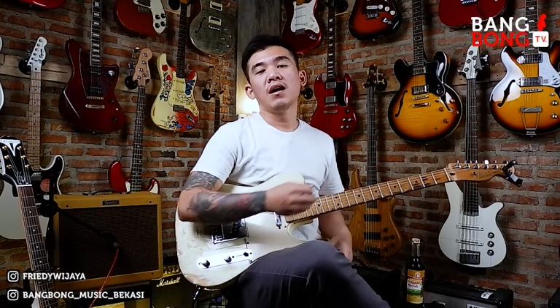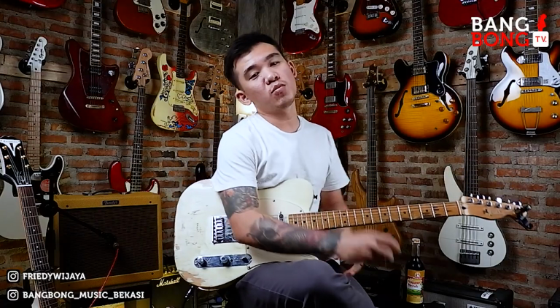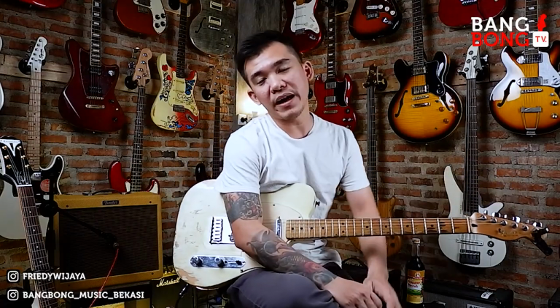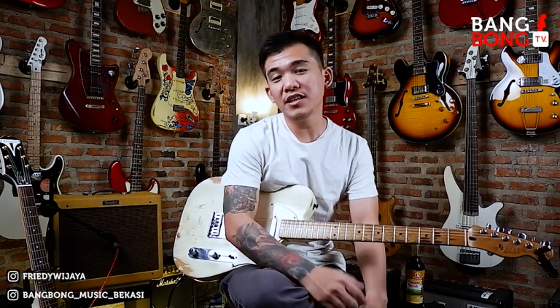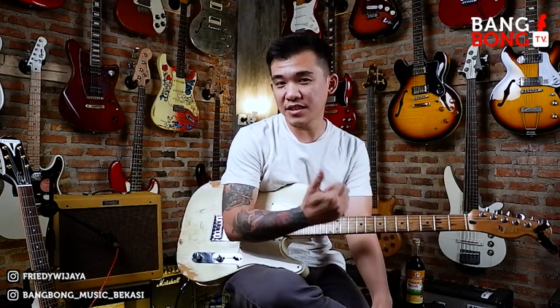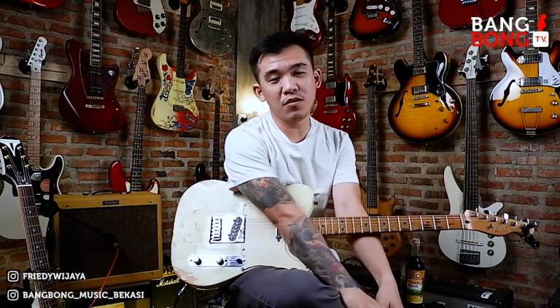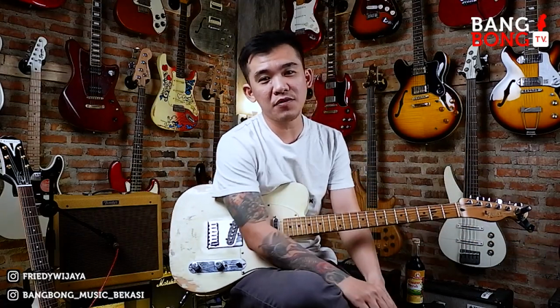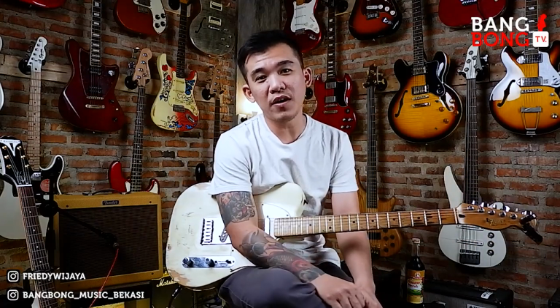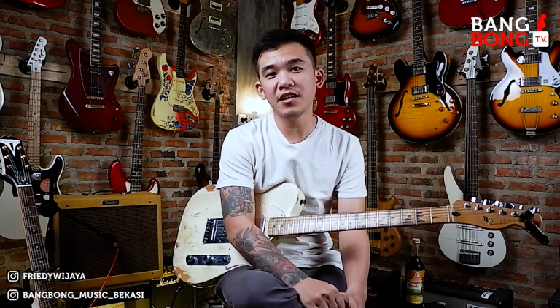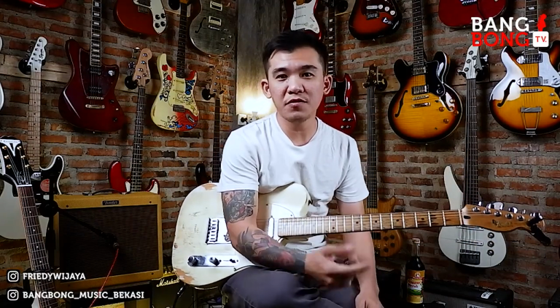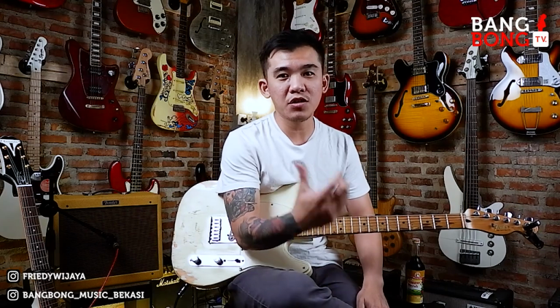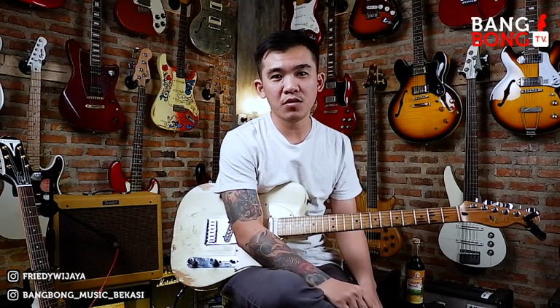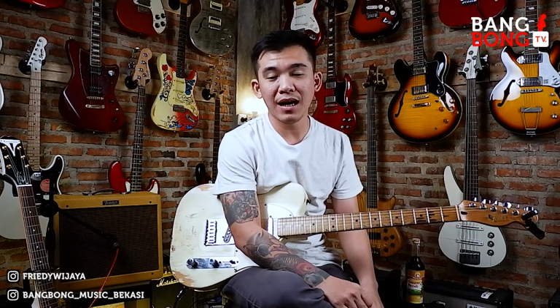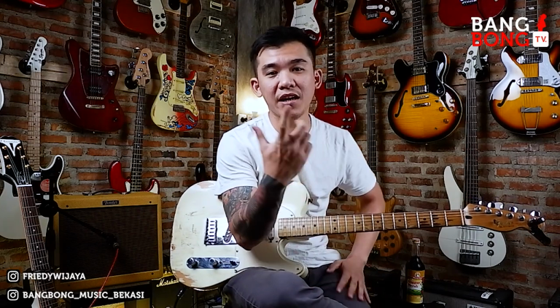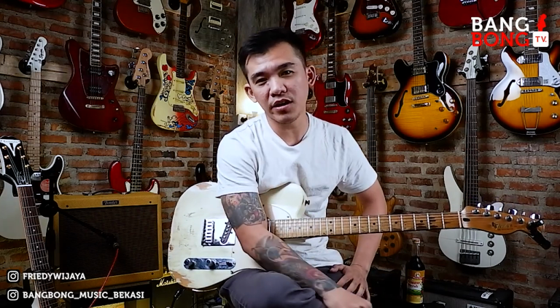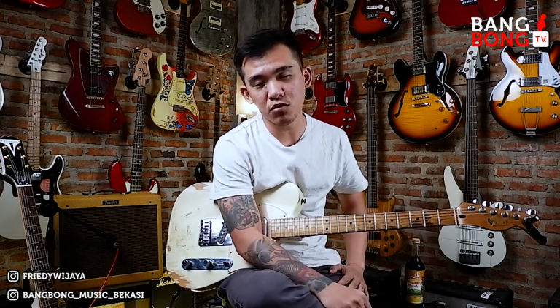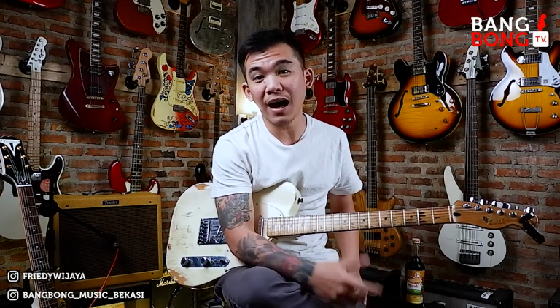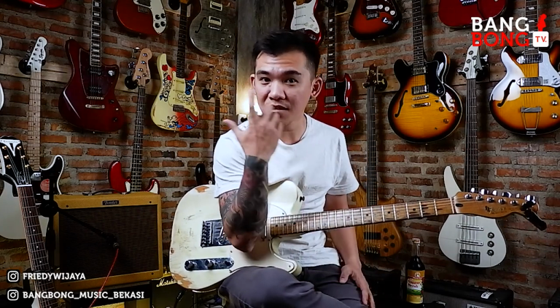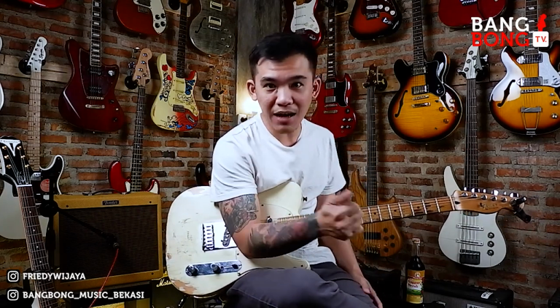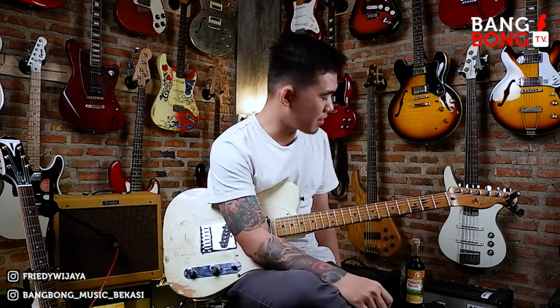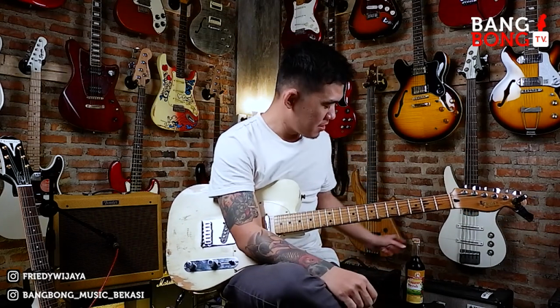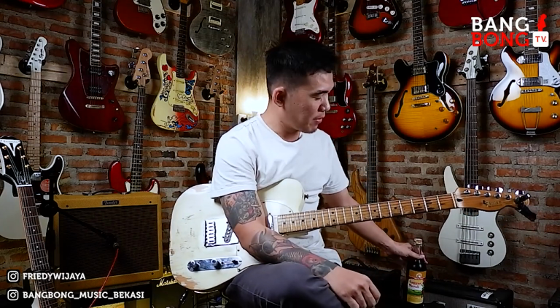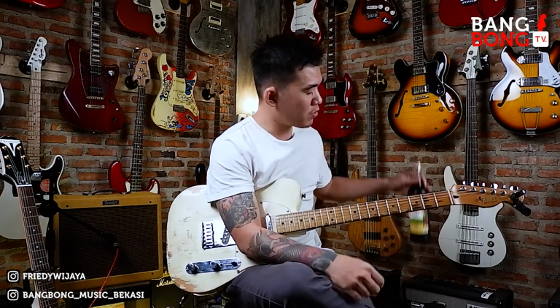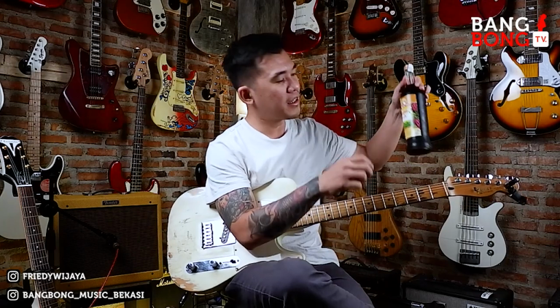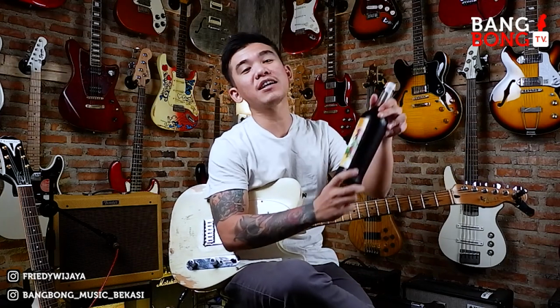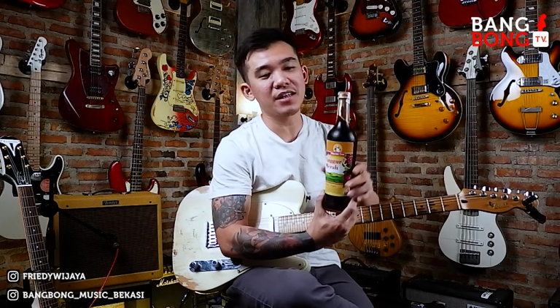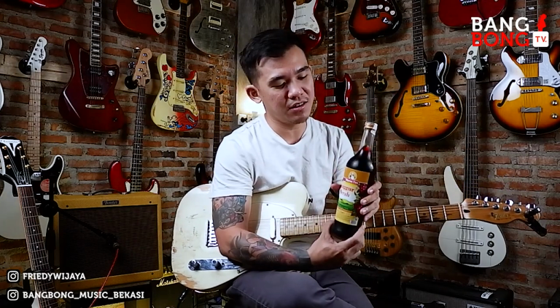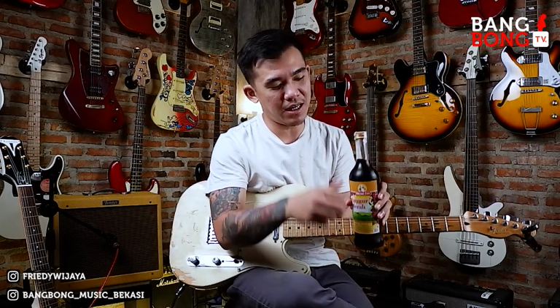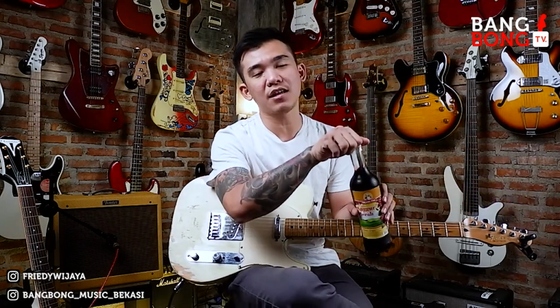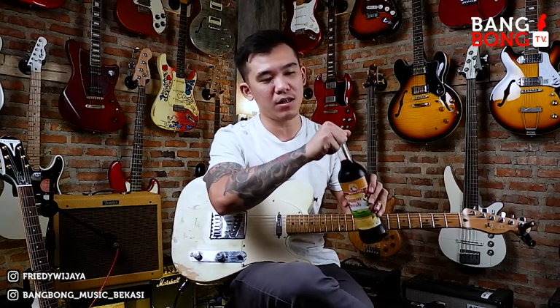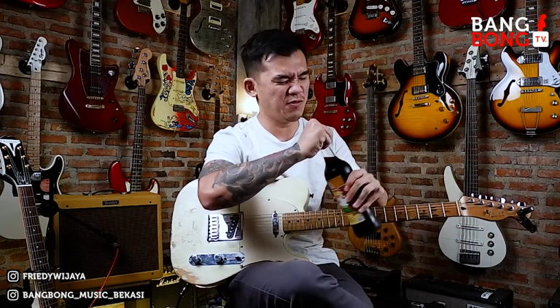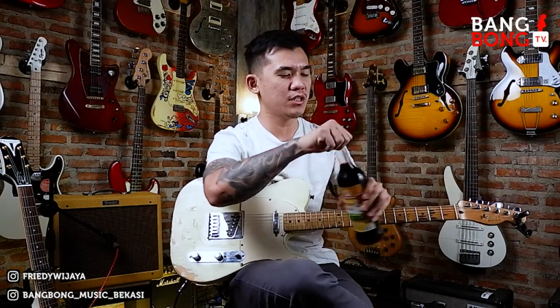Hello semua, balik lagi di channel gue. Di video kali ini, ini video ngamer ya. Mungkin kalian sudah kangen ngamer. Ngamer itu artinya ngajar, mengajar. Ini akhirnya gue bikin video juga.